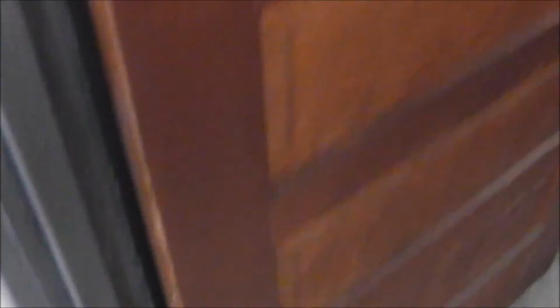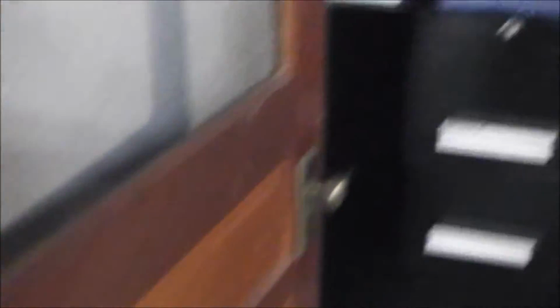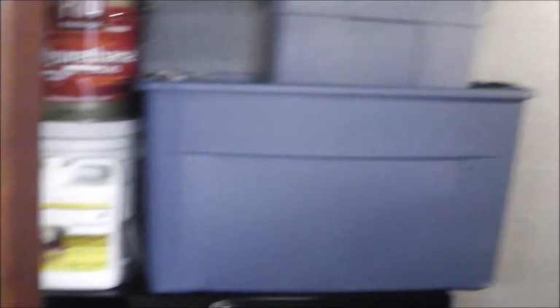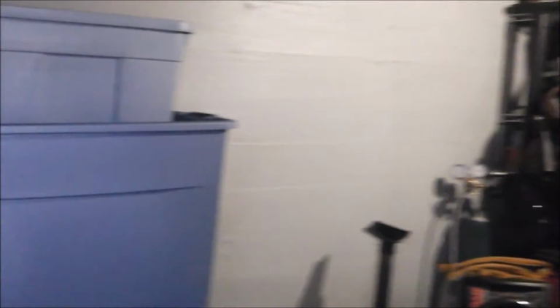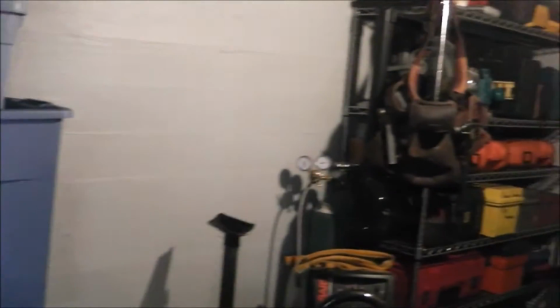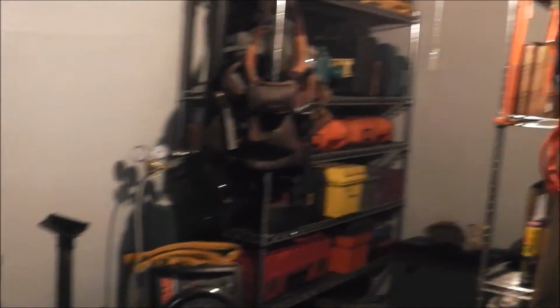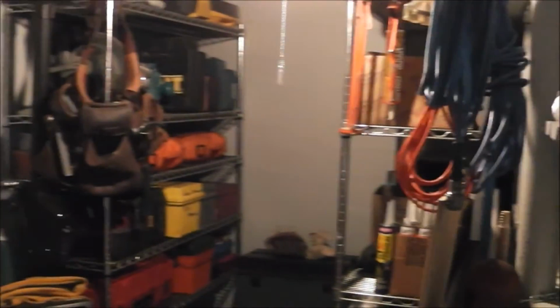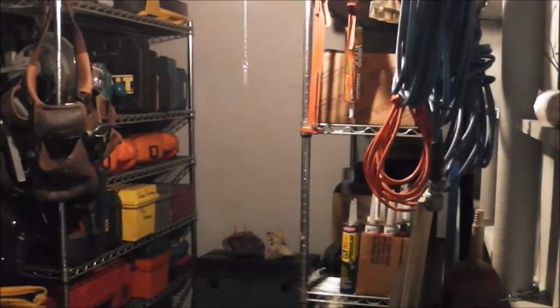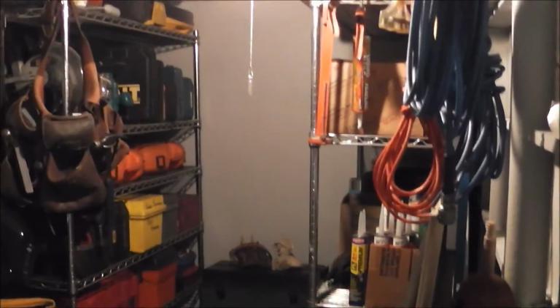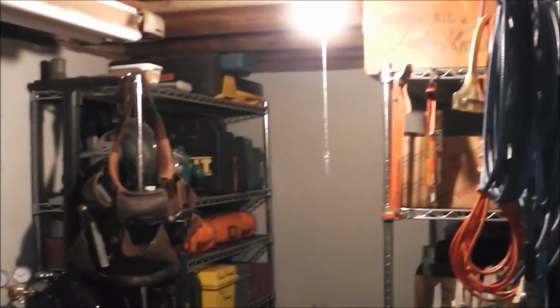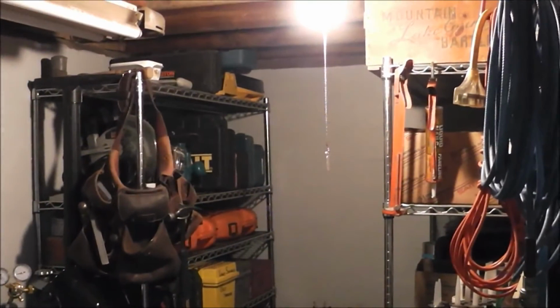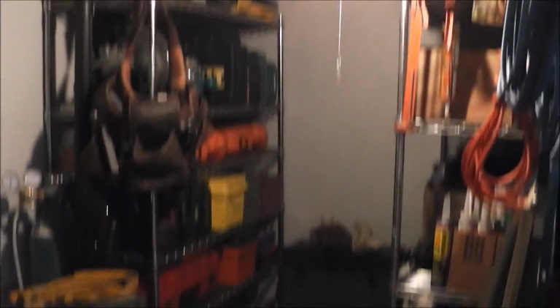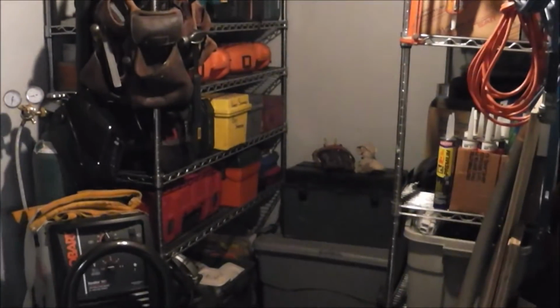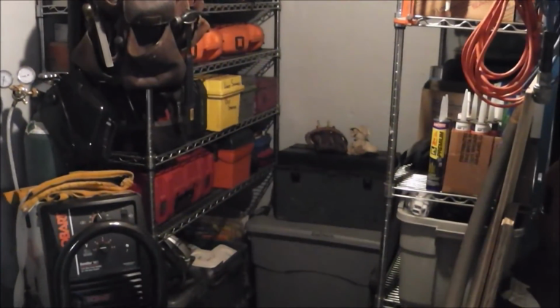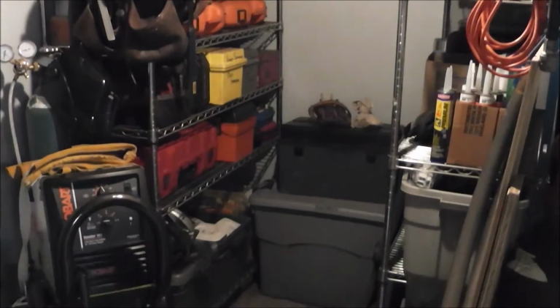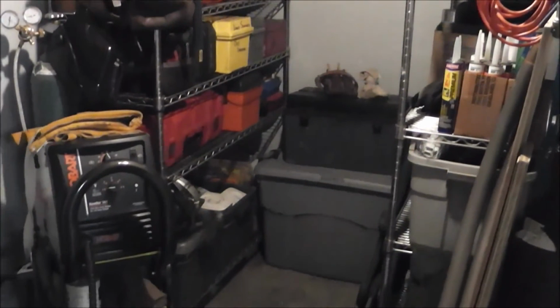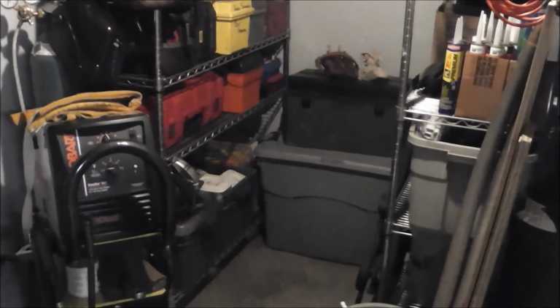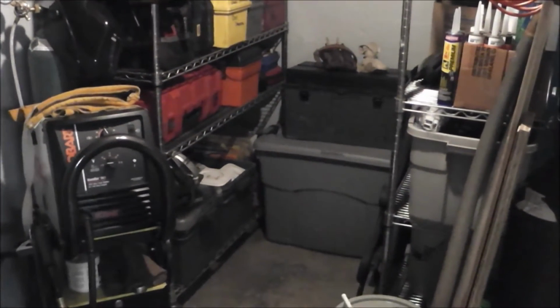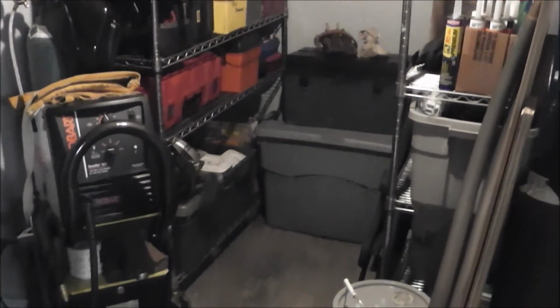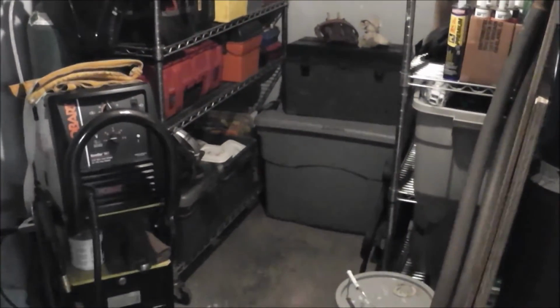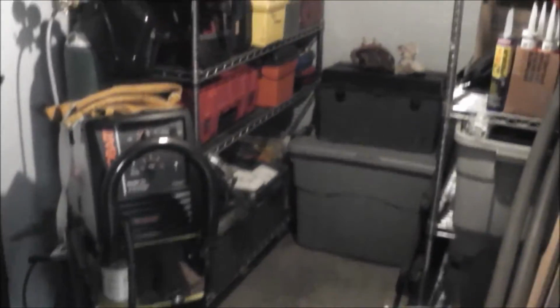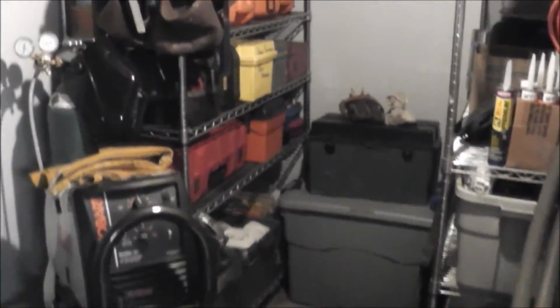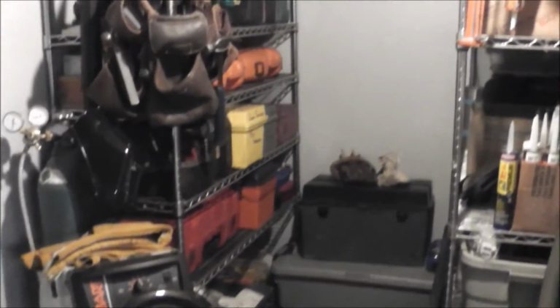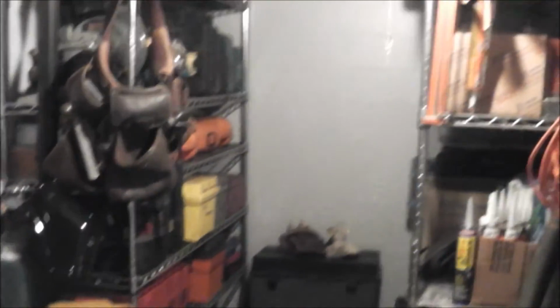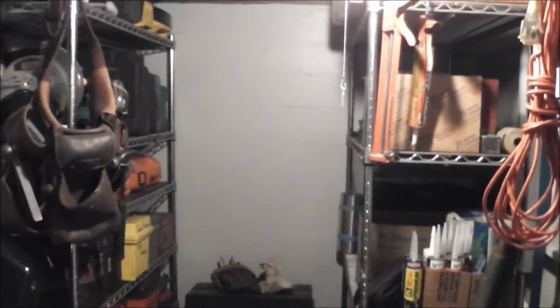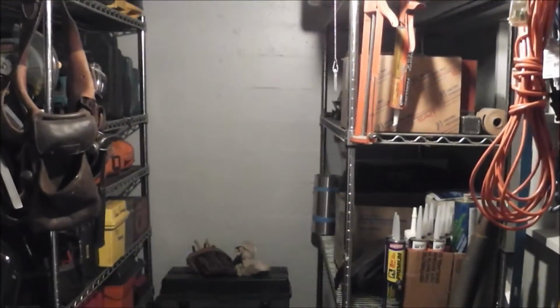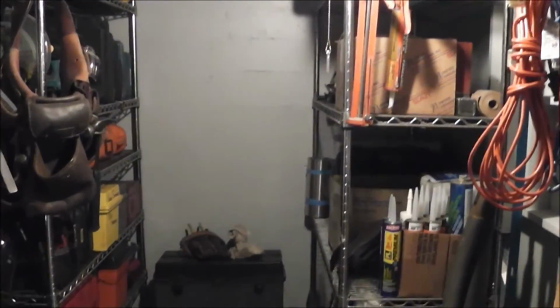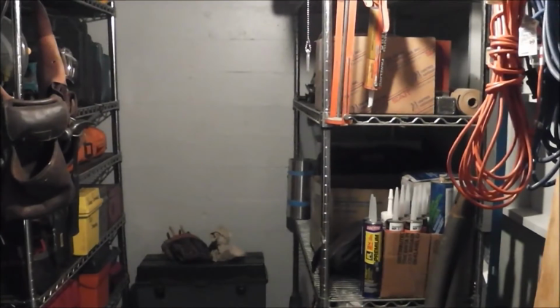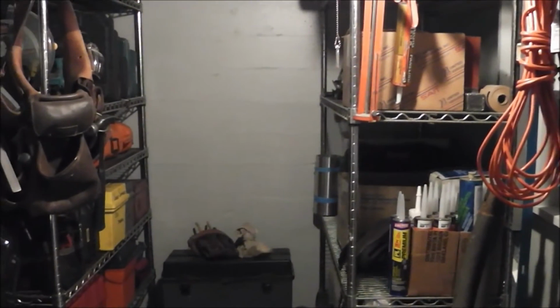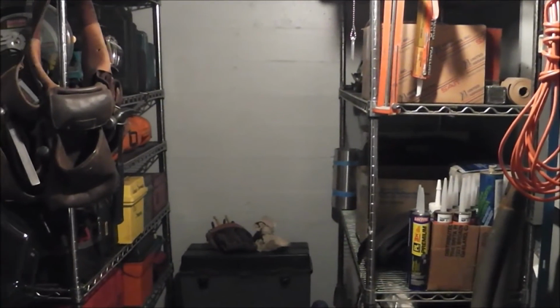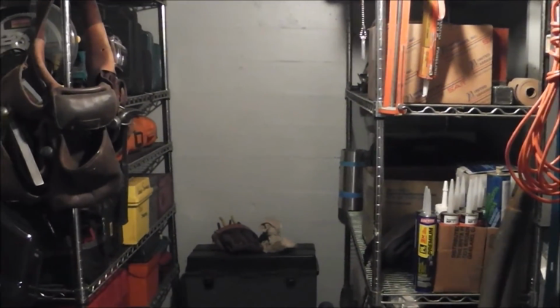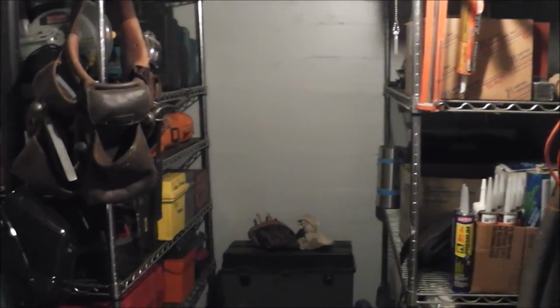What this does is it keeps all my tools in here. I need to put some more lighting in, but my intention is to keep all my tools in here because it keeps them out of the dust from the actual workshop.